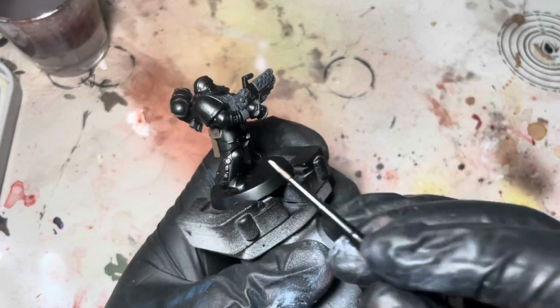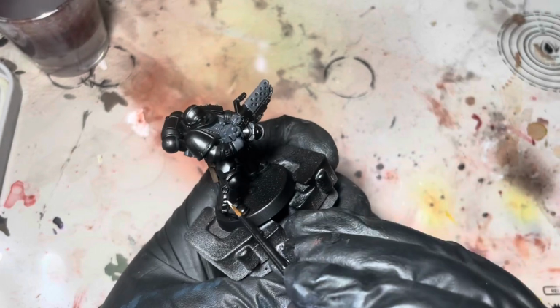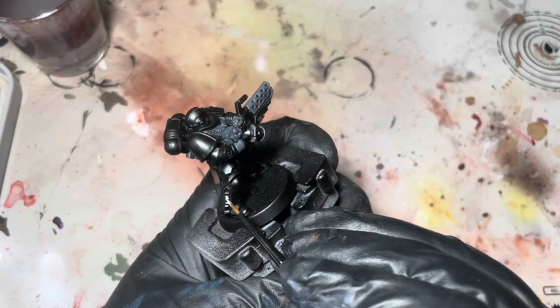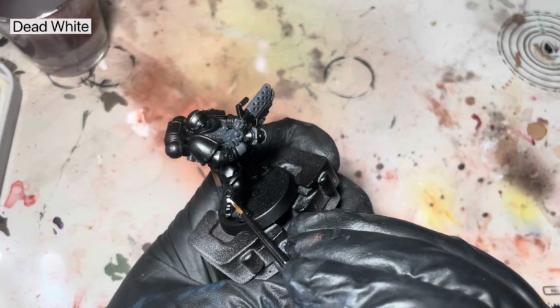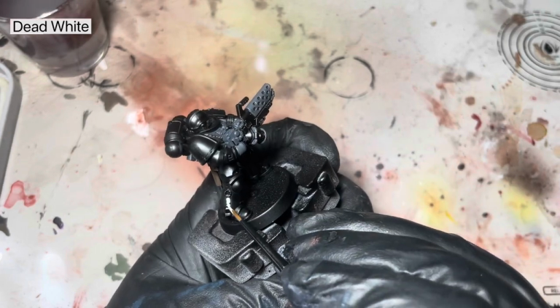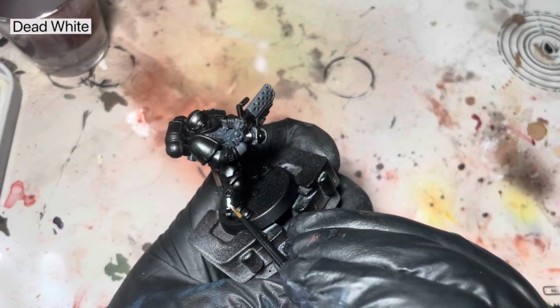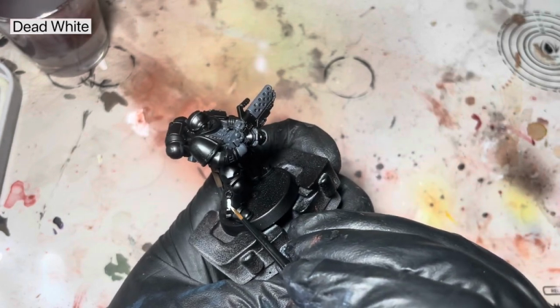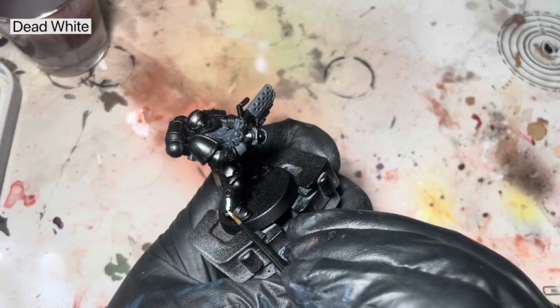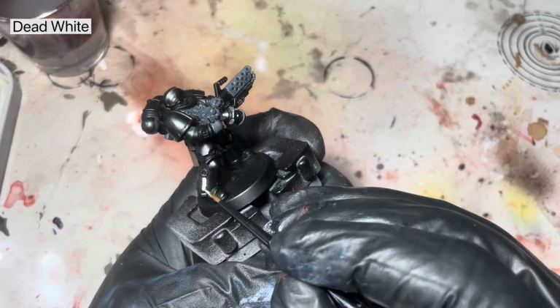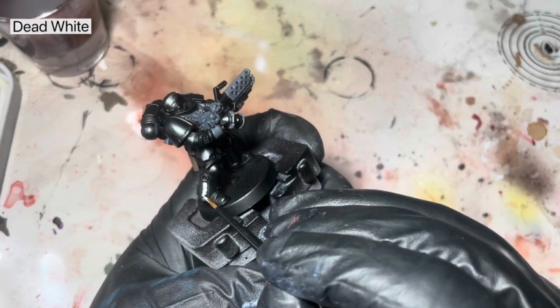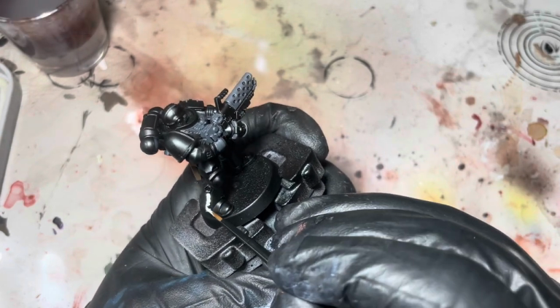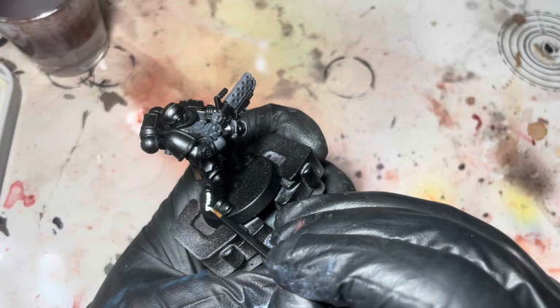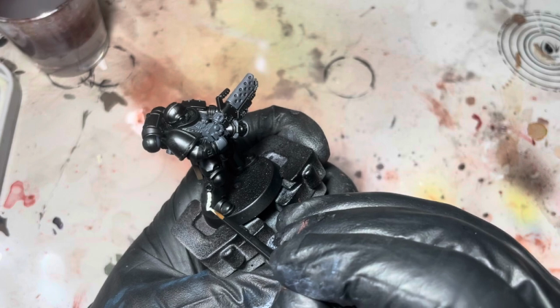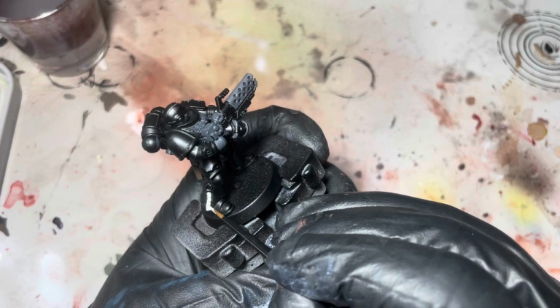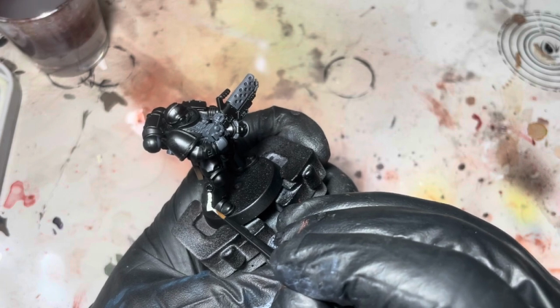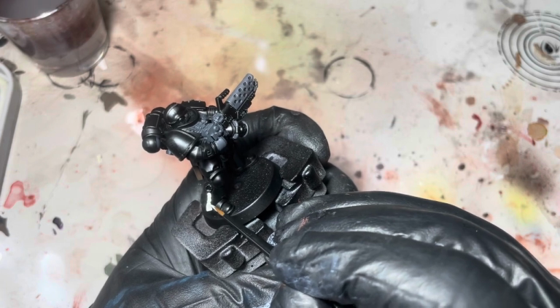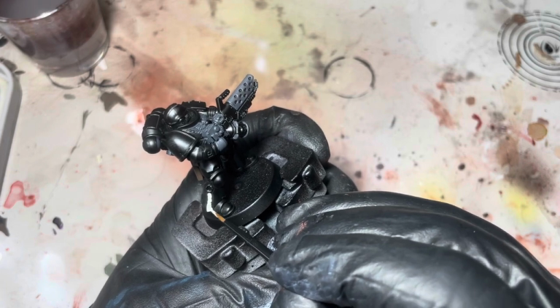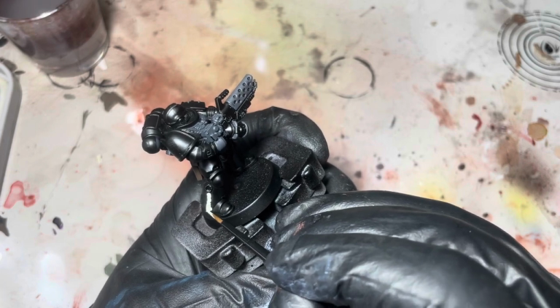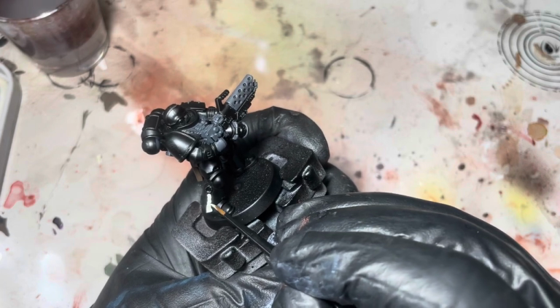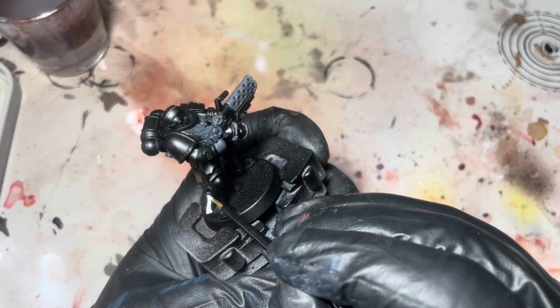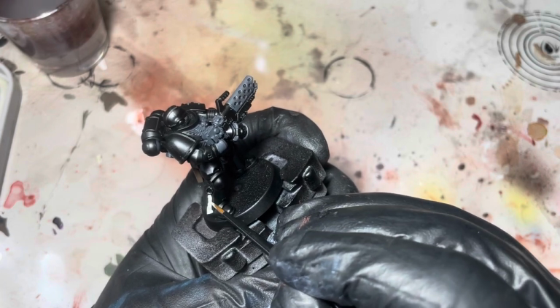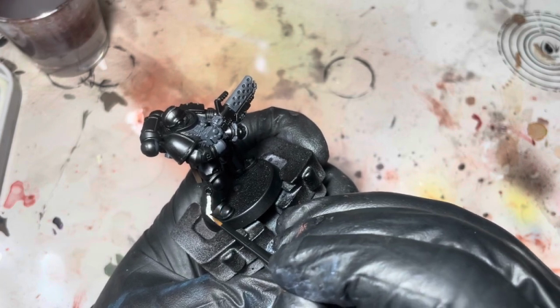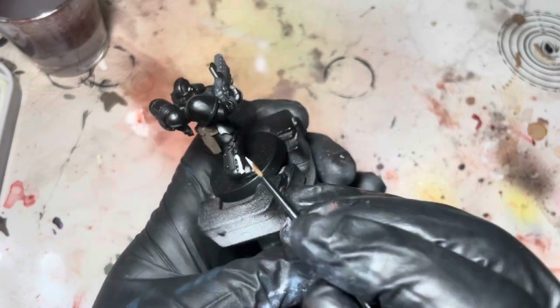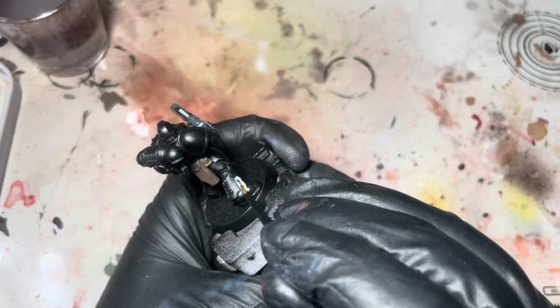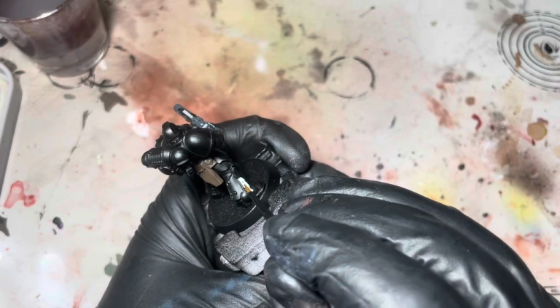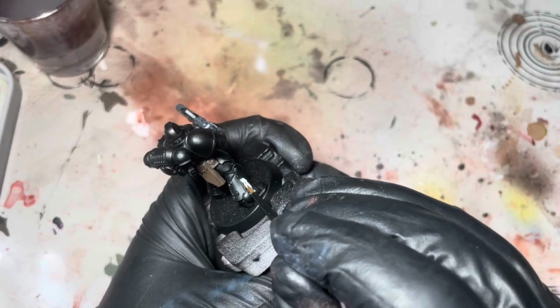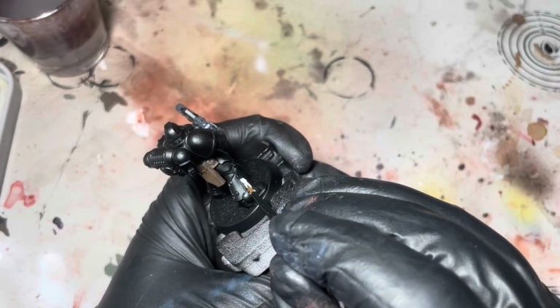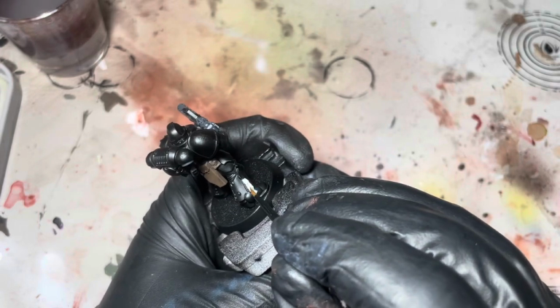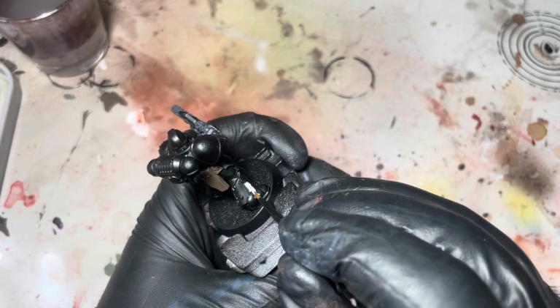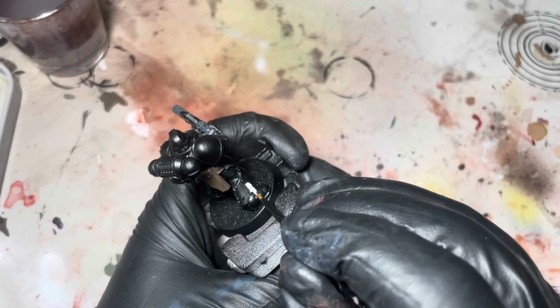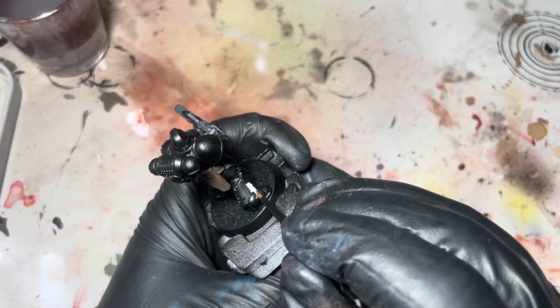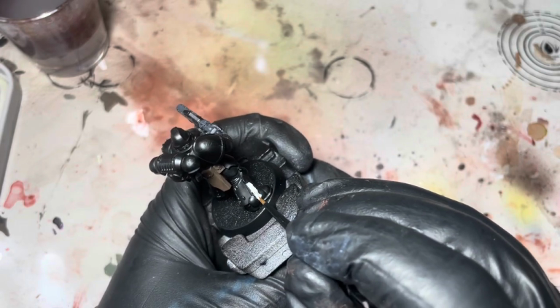Here I'm just using some Pale Sand just to get the color for this purity seal. Don't worry about it being too neat with all of this — the later stages will cover up most of the mistakes.